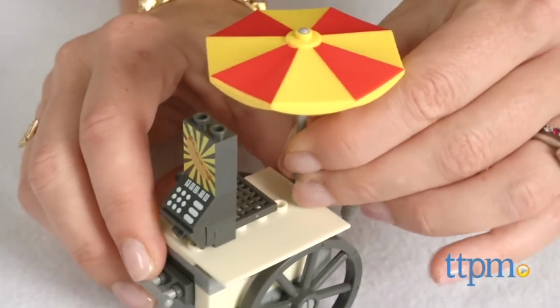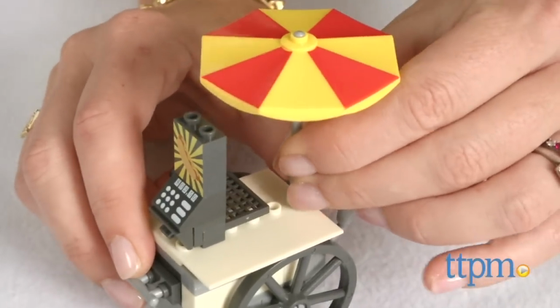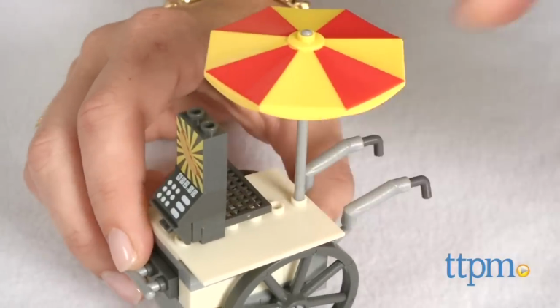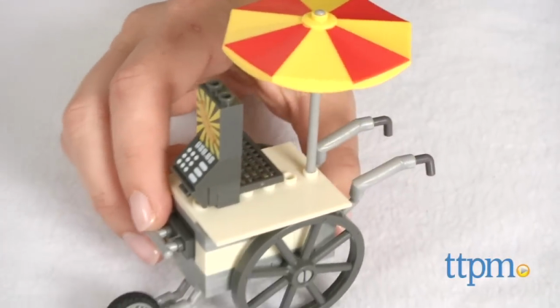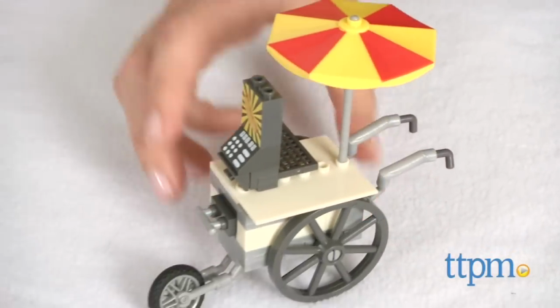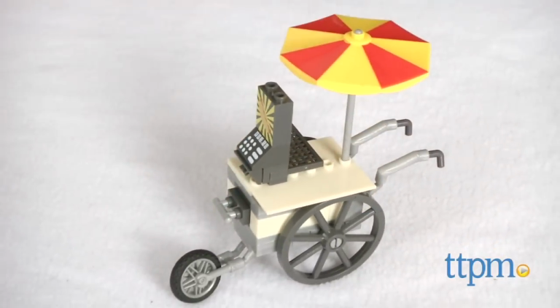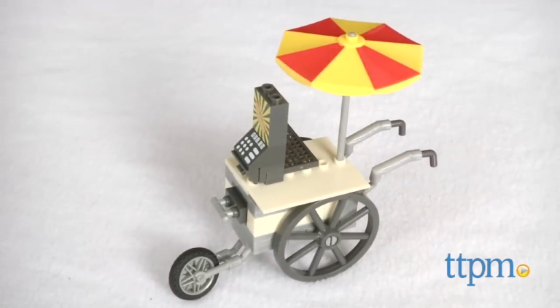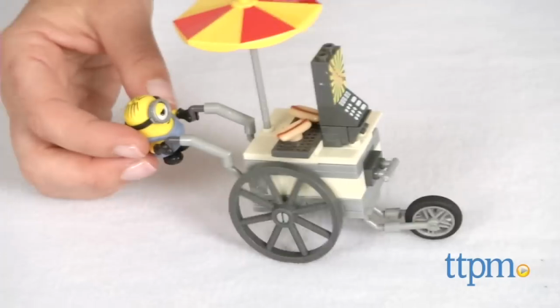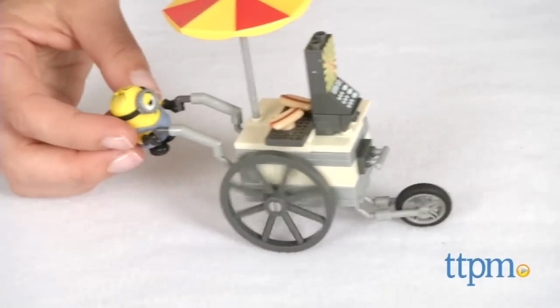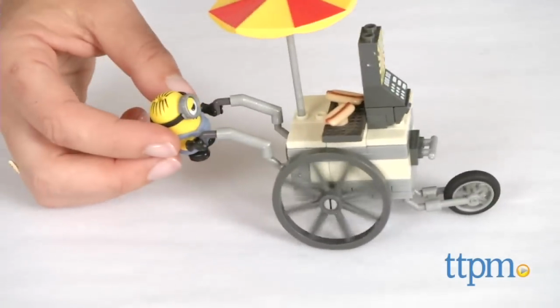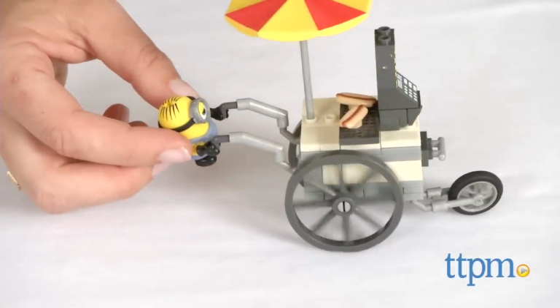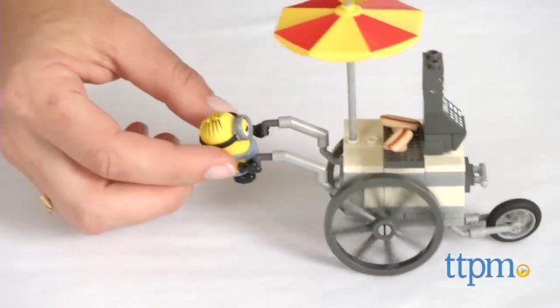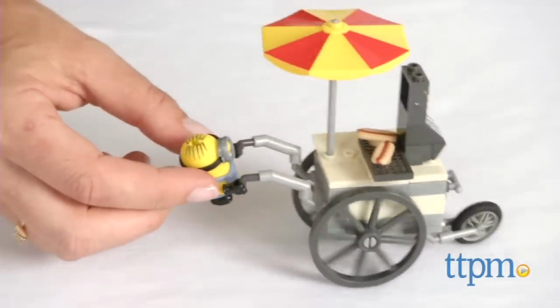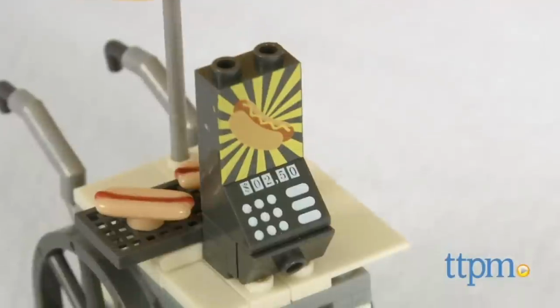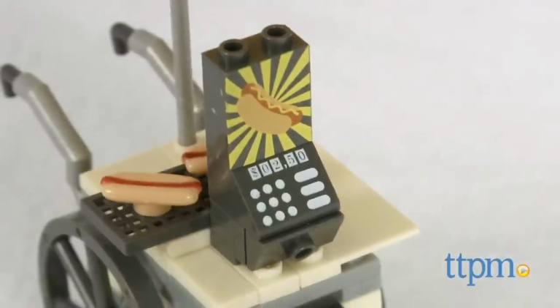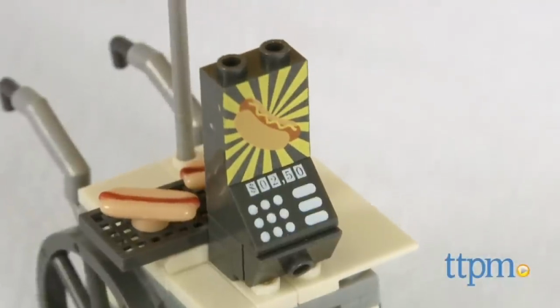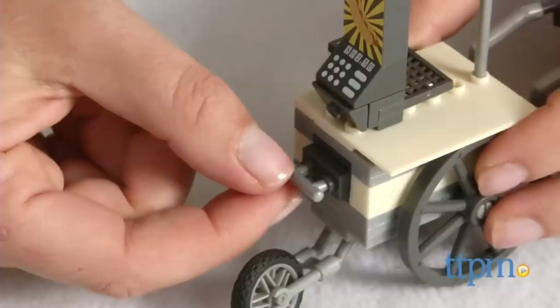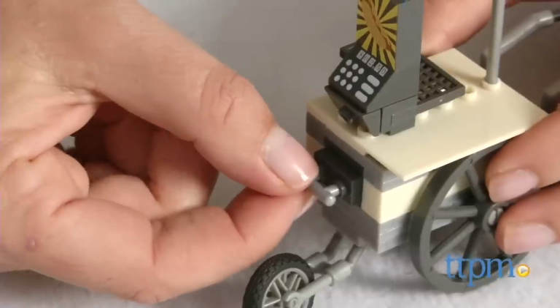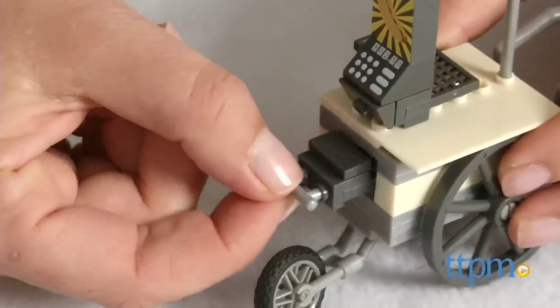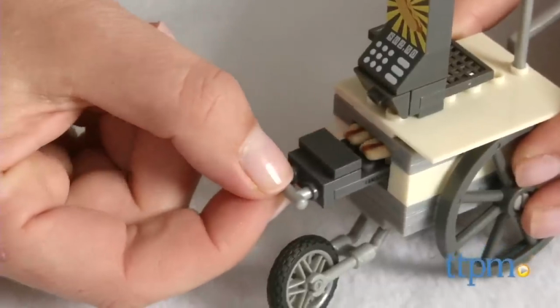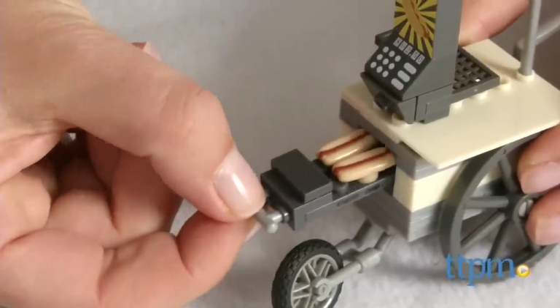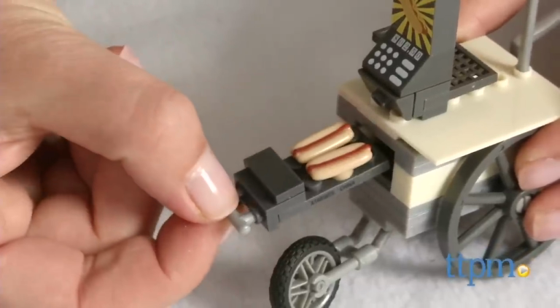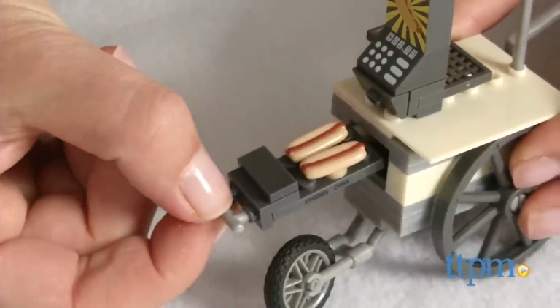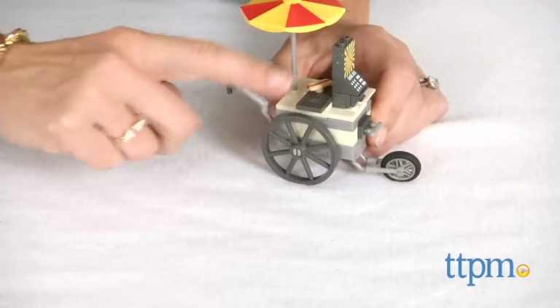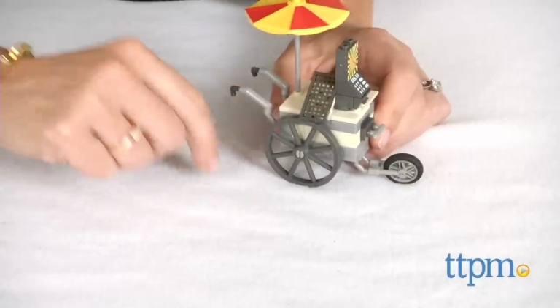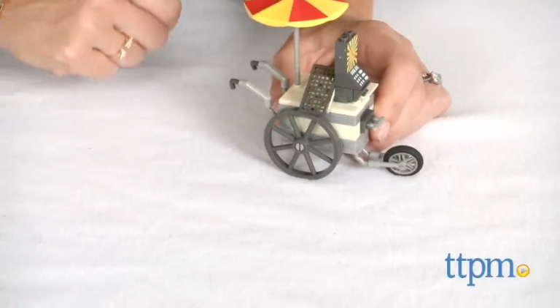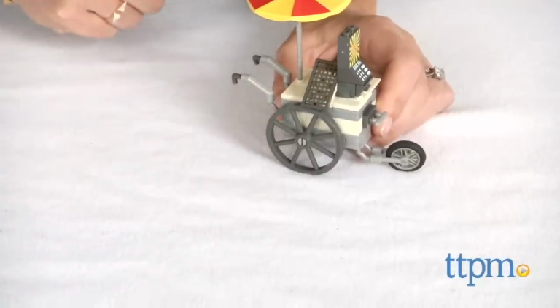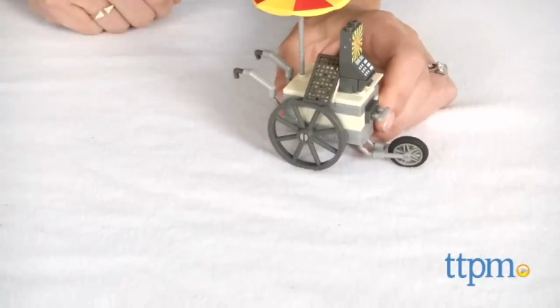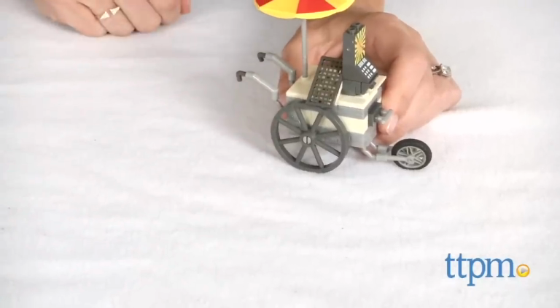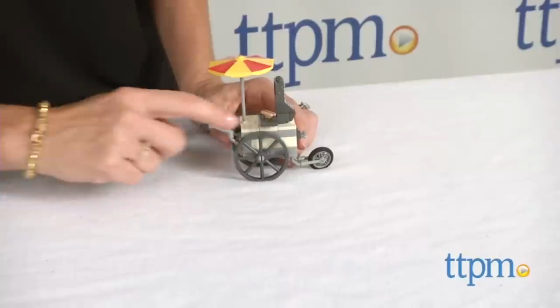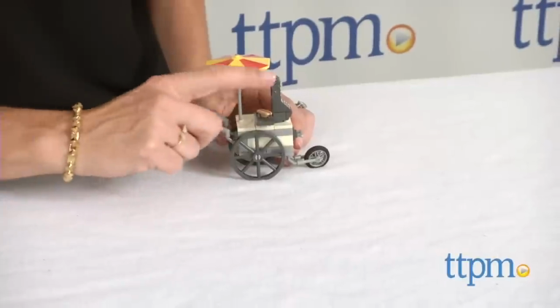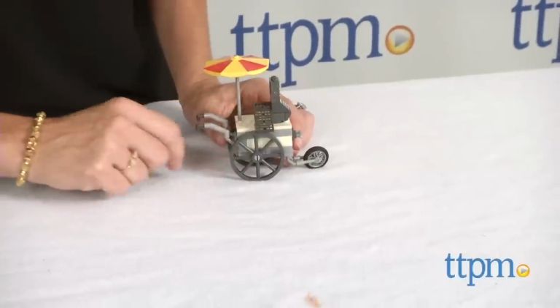The cart features an umbrella, working wheels, a cash register, a hidden compartment, and a grill for launching hot dogs. Two hot dogs are also included.